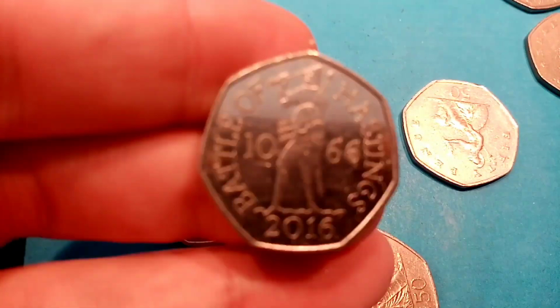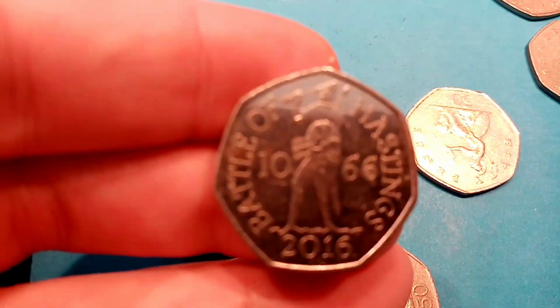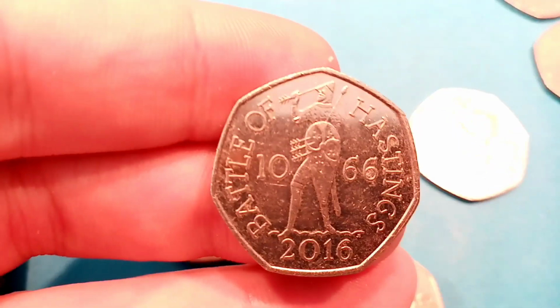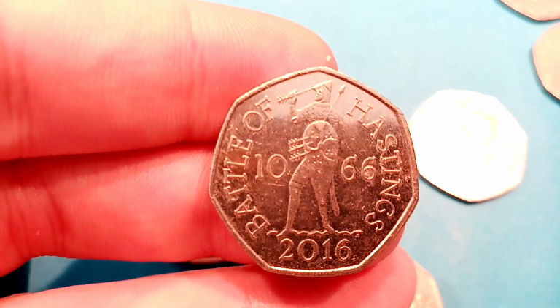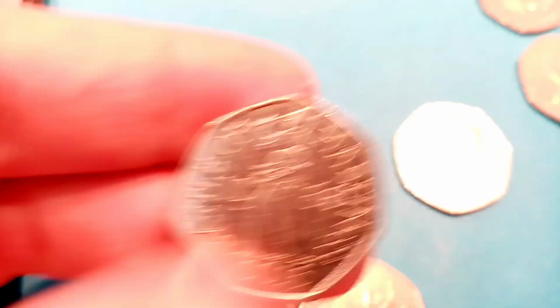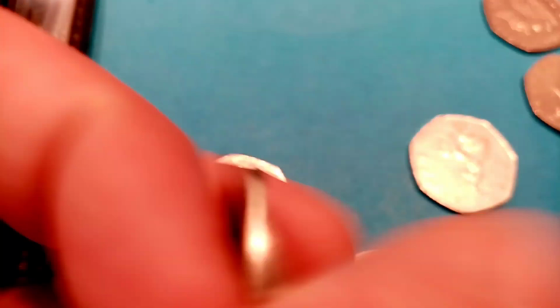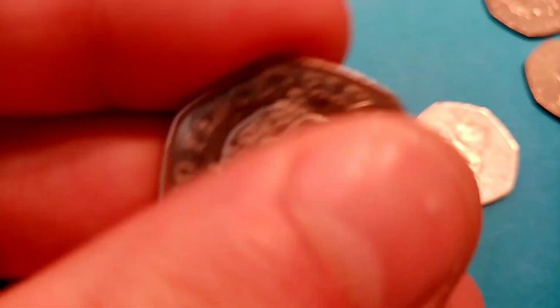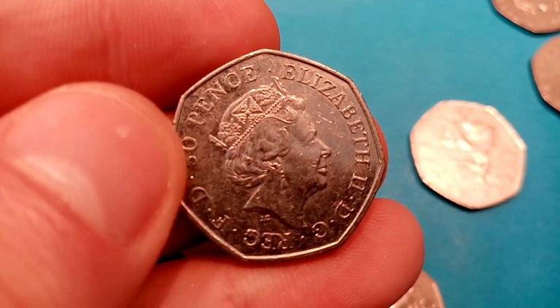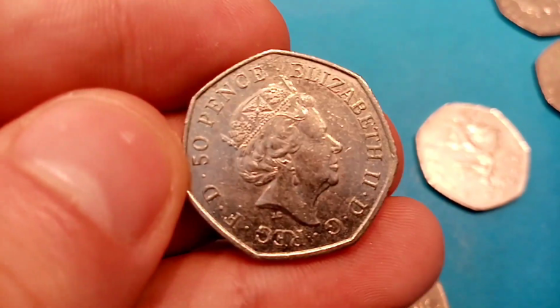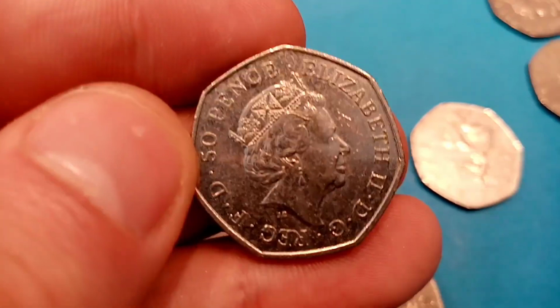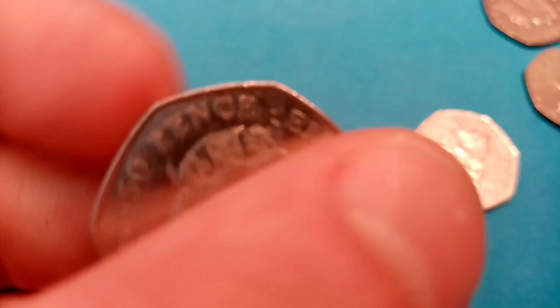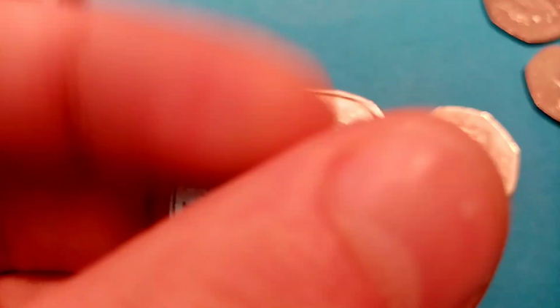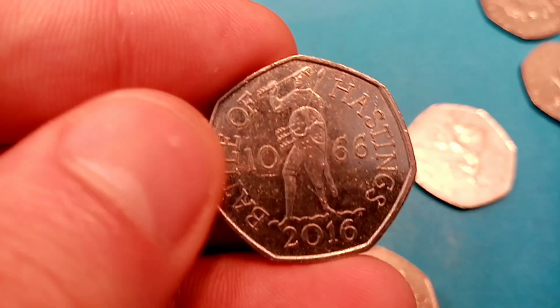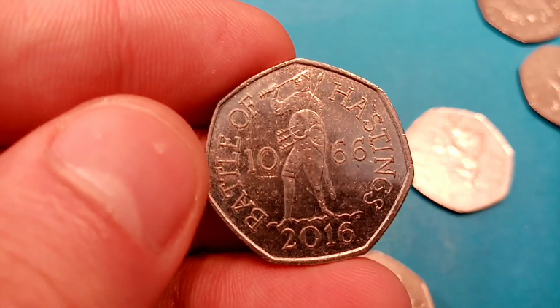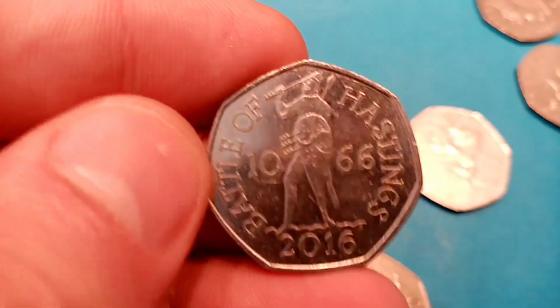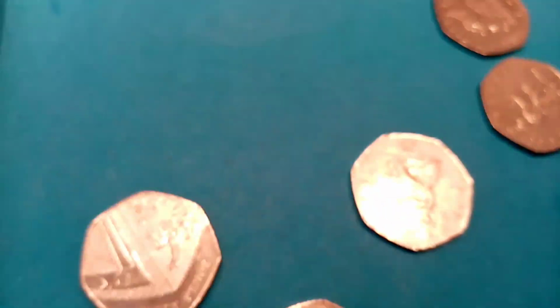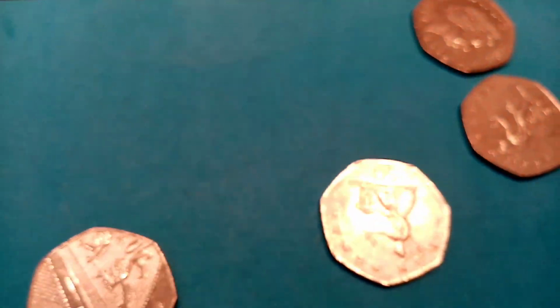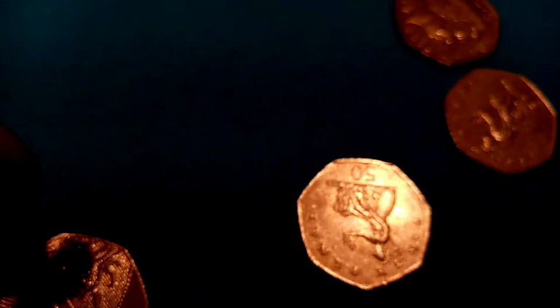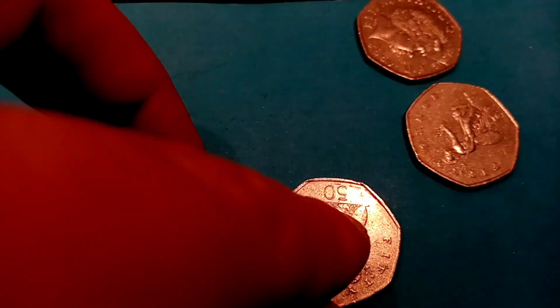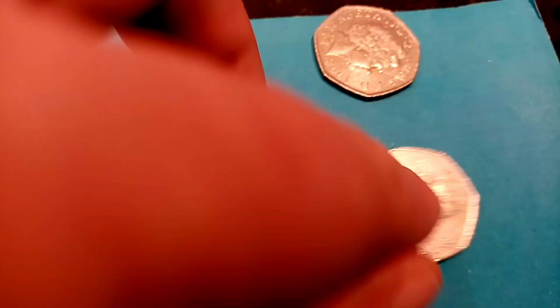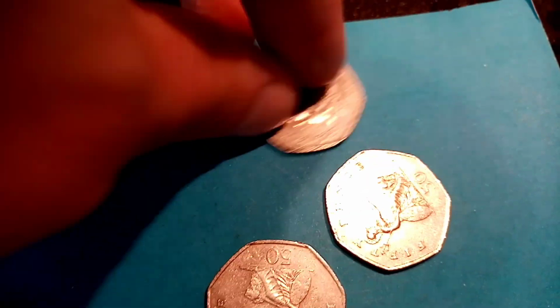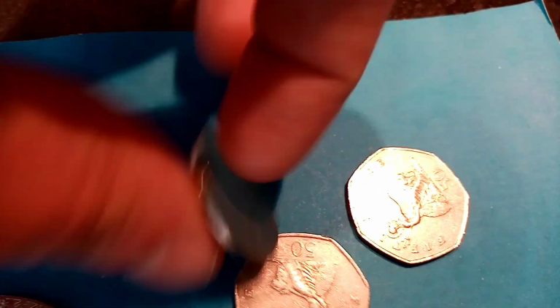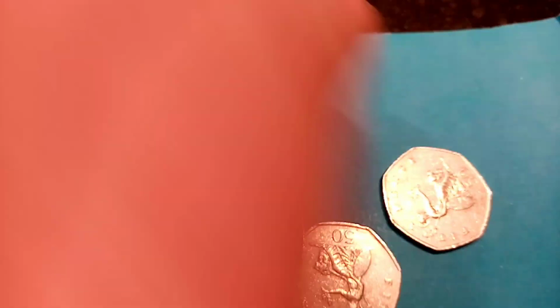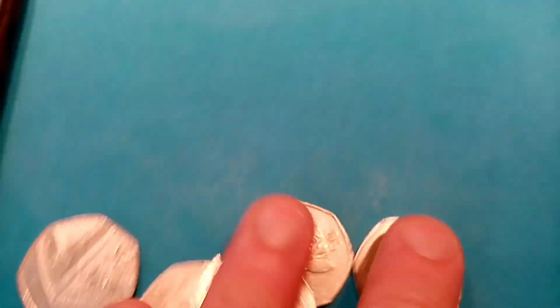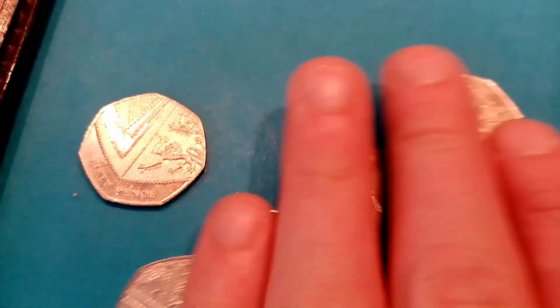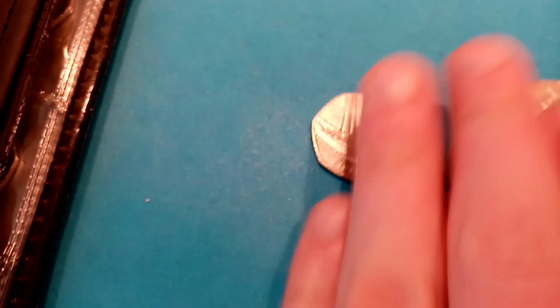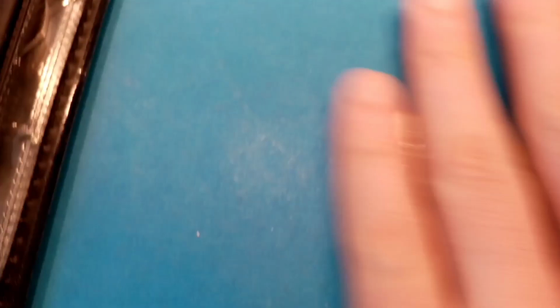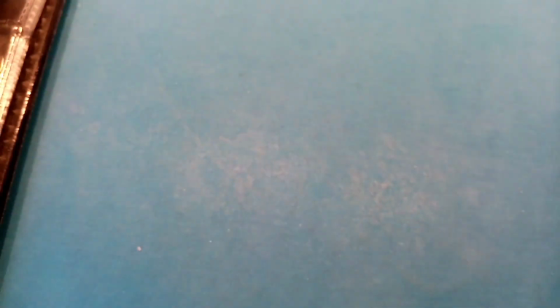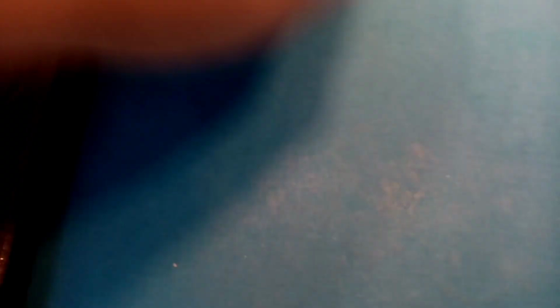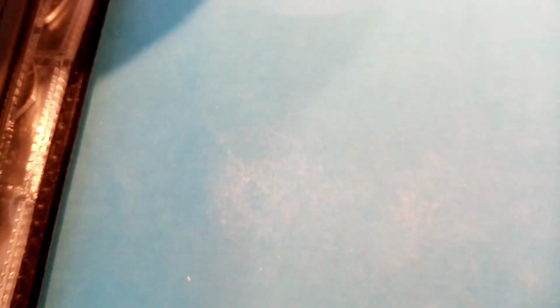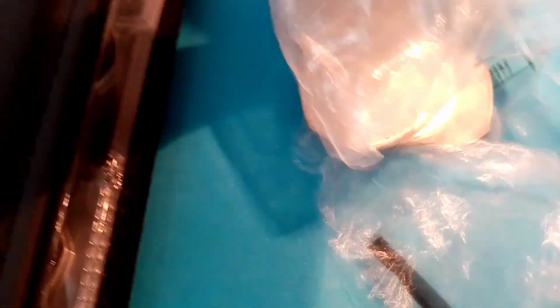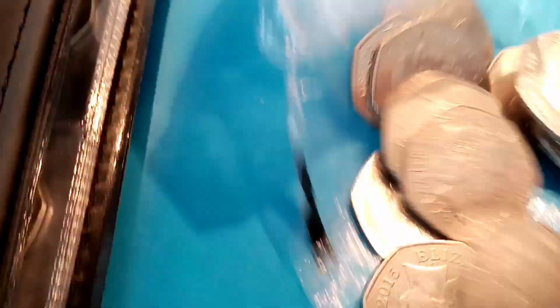Got another one in this bag: the Battle of Hastings 1066 50p coin, 2016. Really nice coin that one, but also really common and is only worth its face value of 50p.